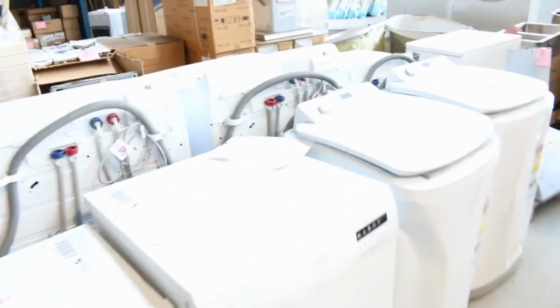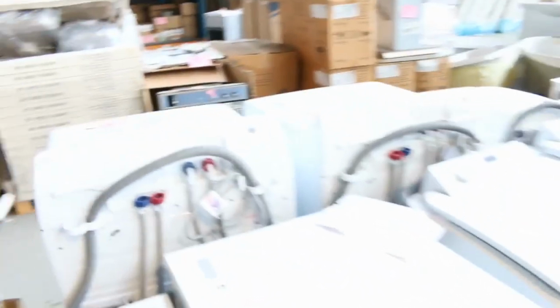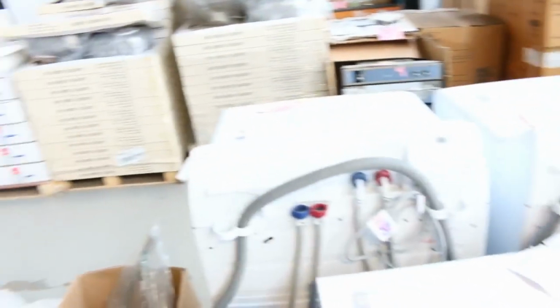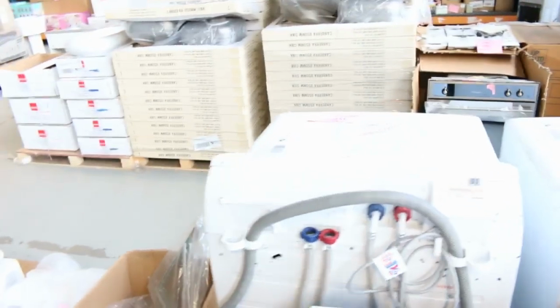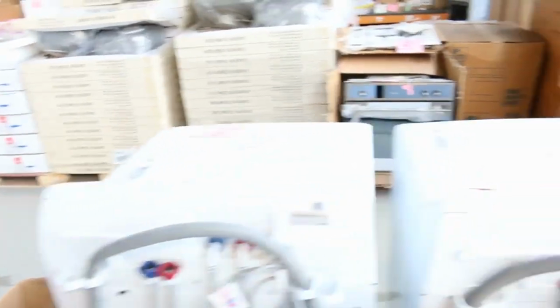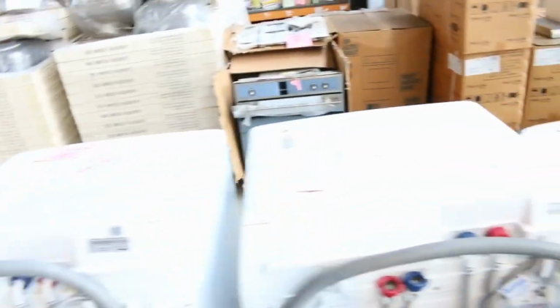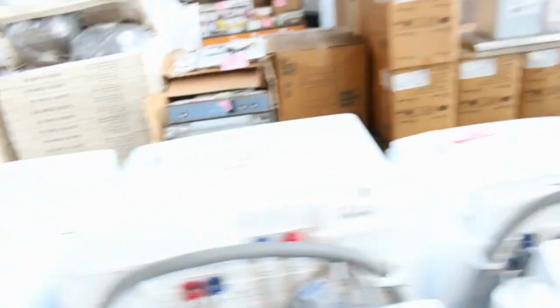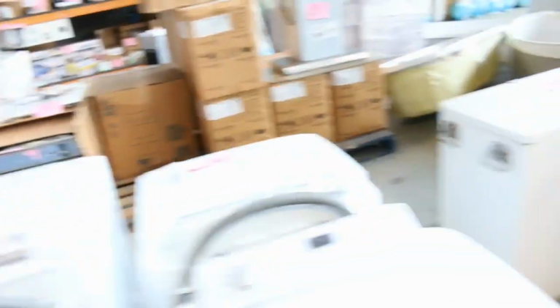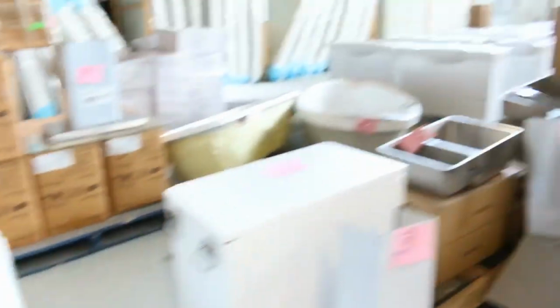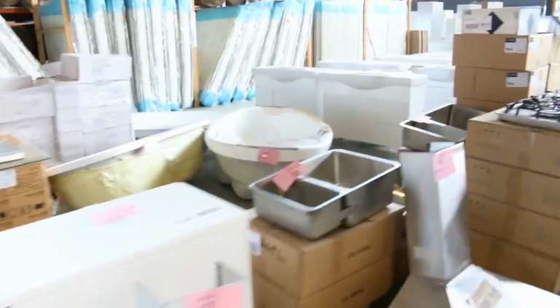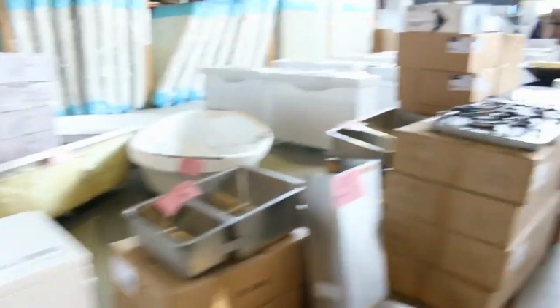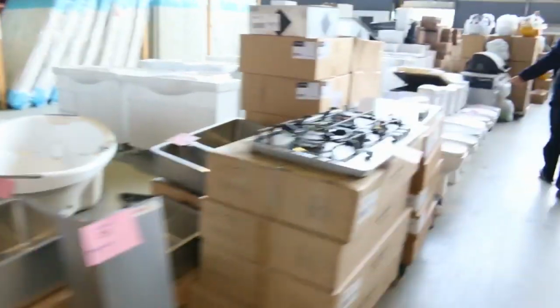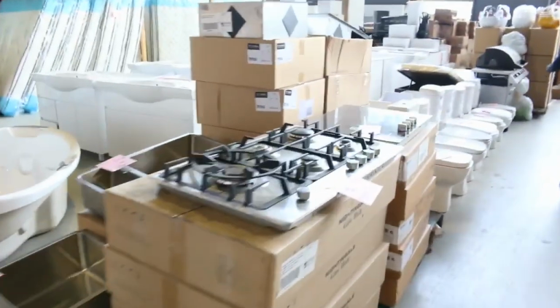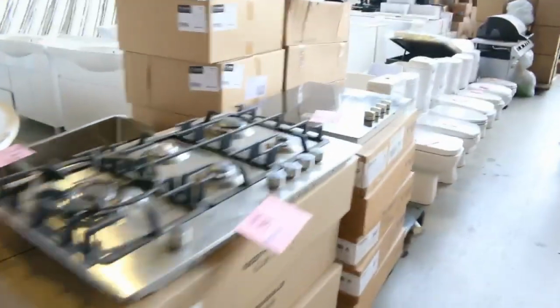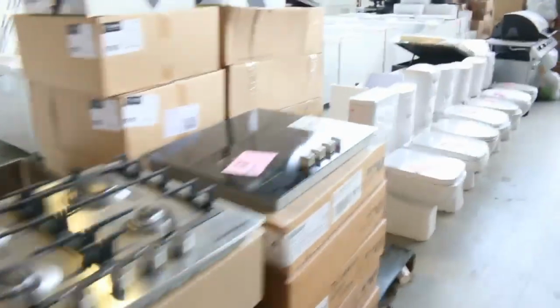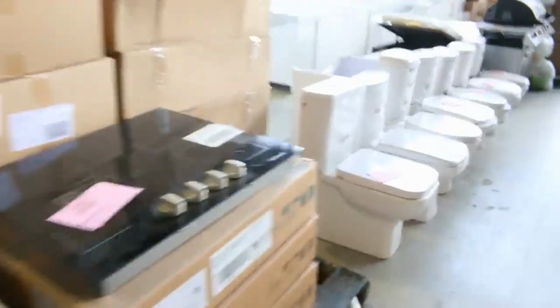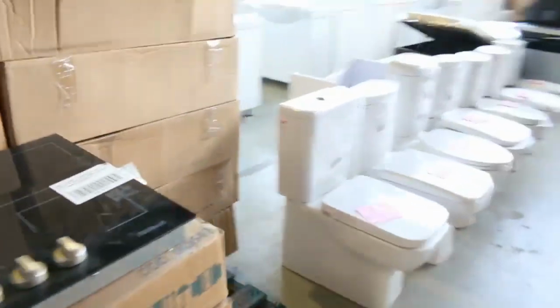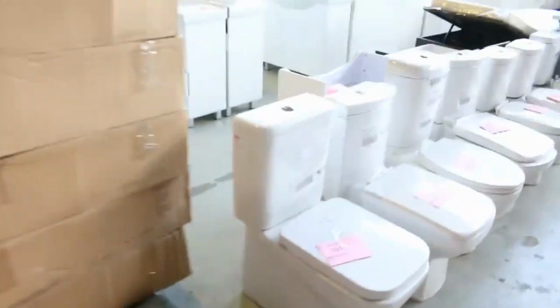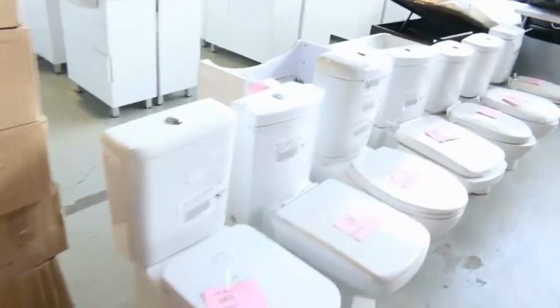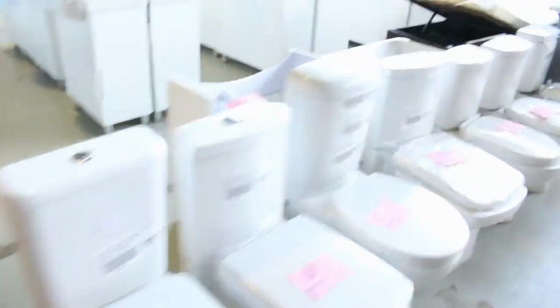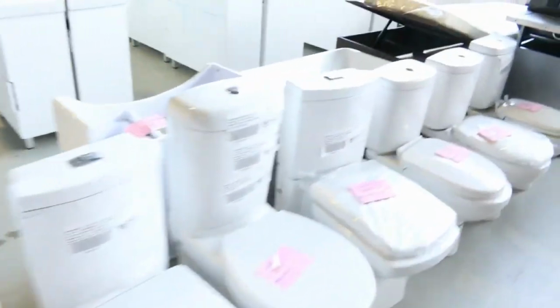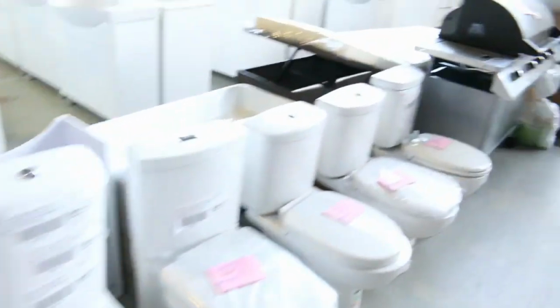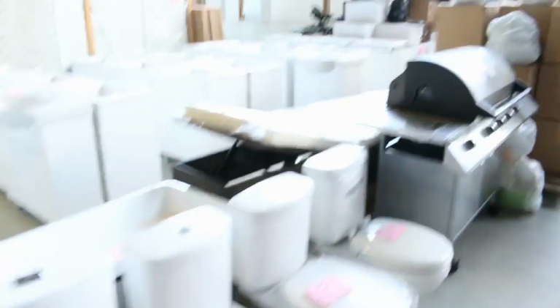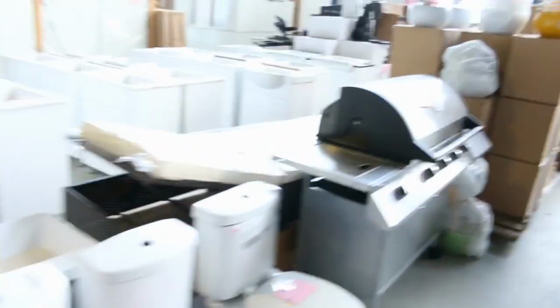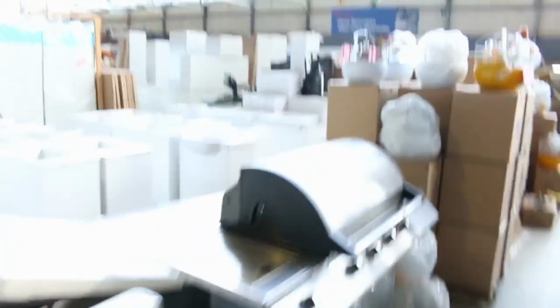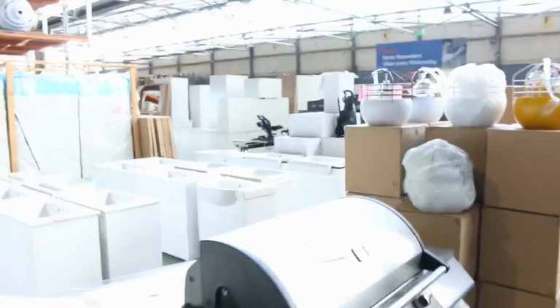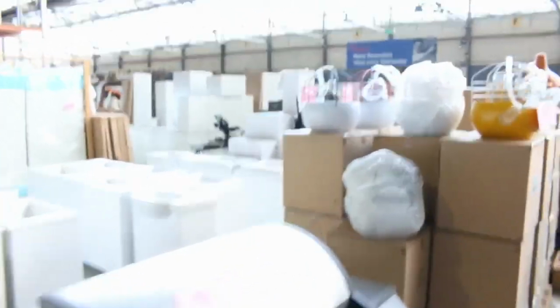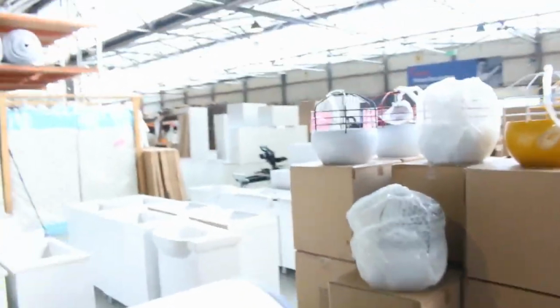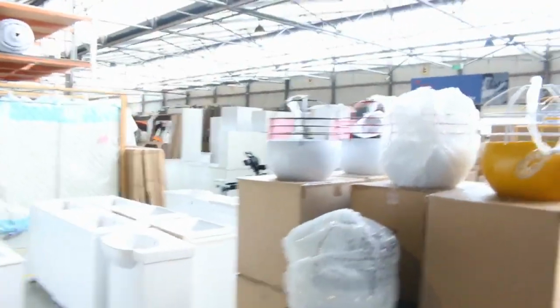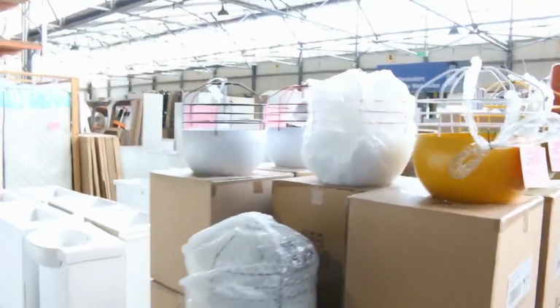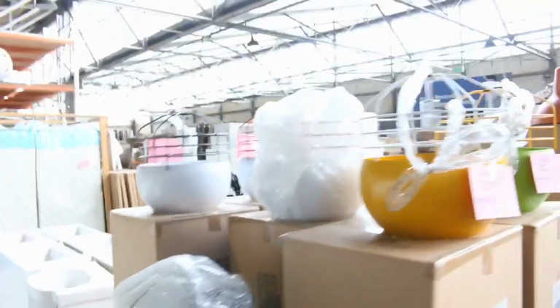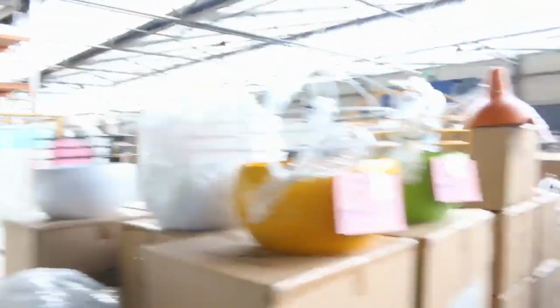More spas on the other side, range hoods, more cooktops, more toilet suites — those toilet suites looking around $150 through to about $220. Barbecues, heaps of light fittings looking around $20 through to $40 on most of those.